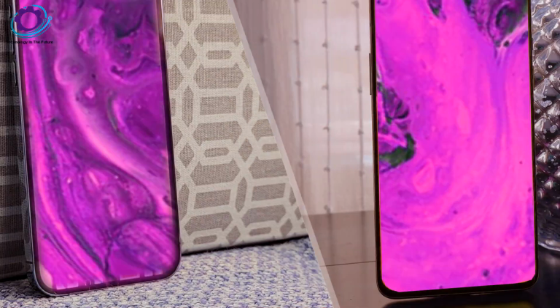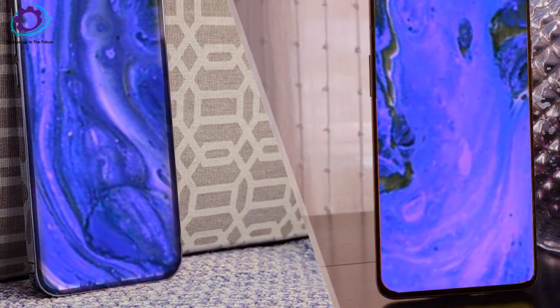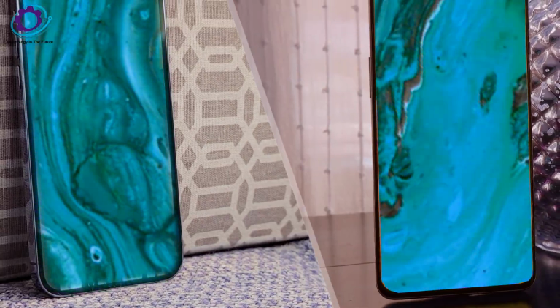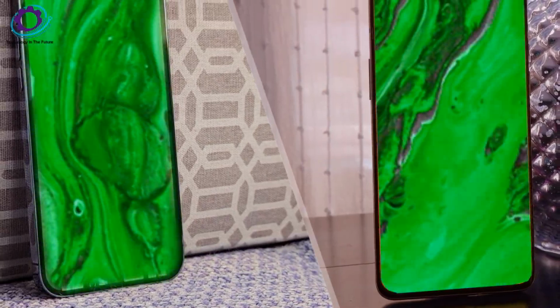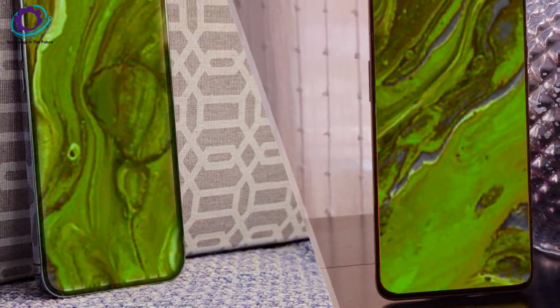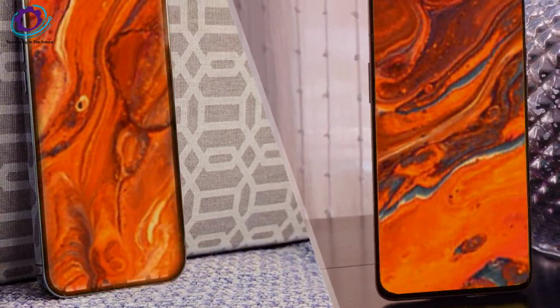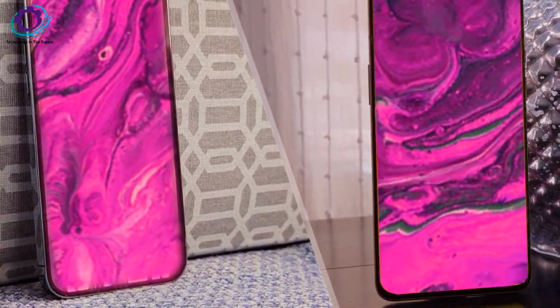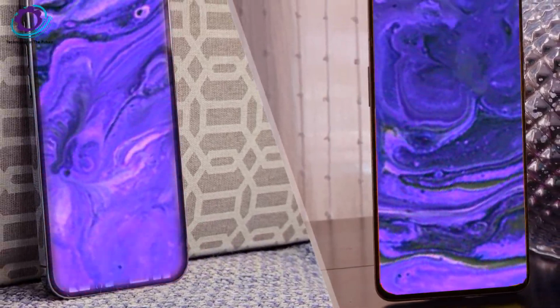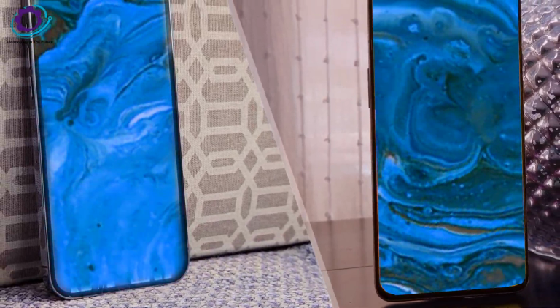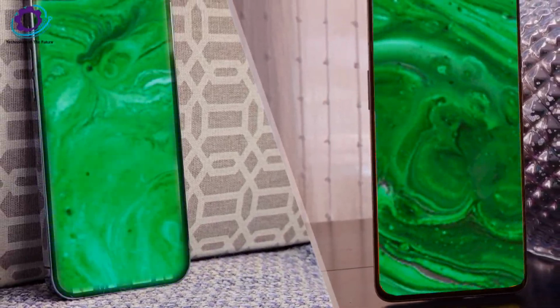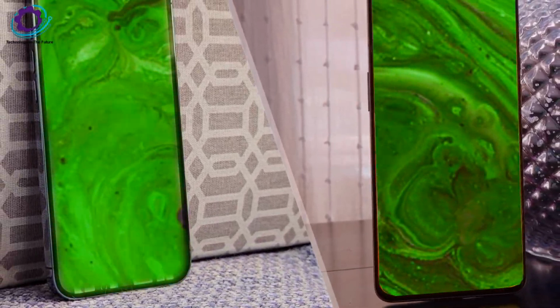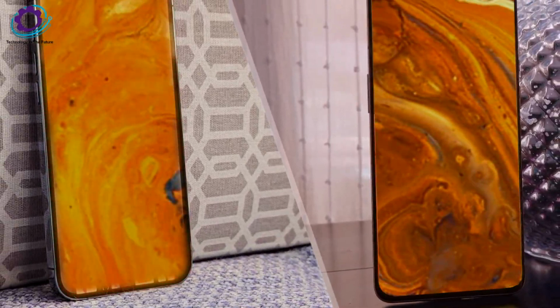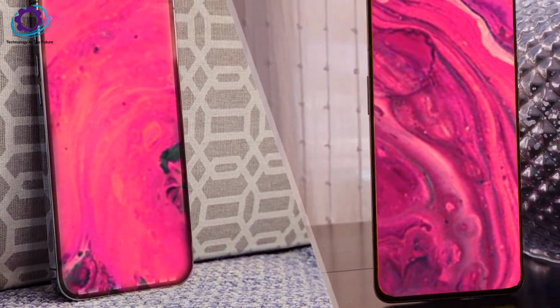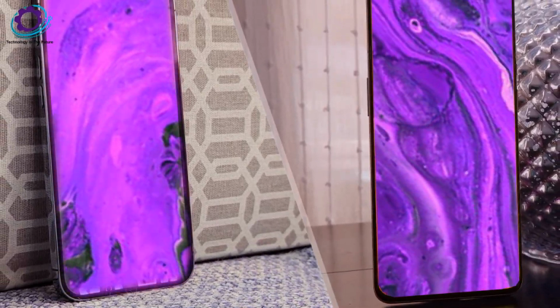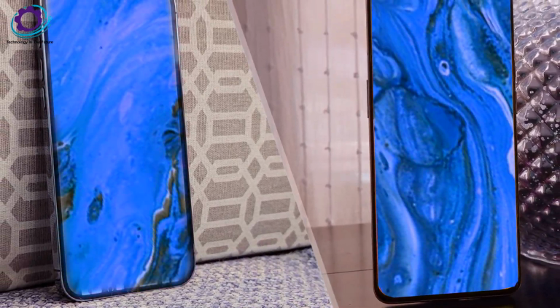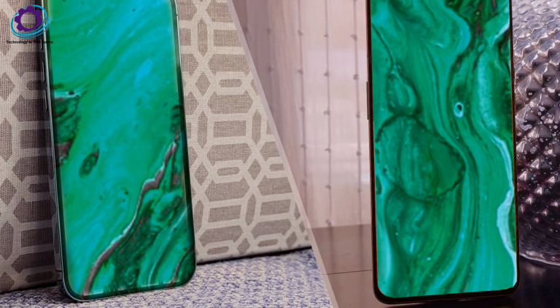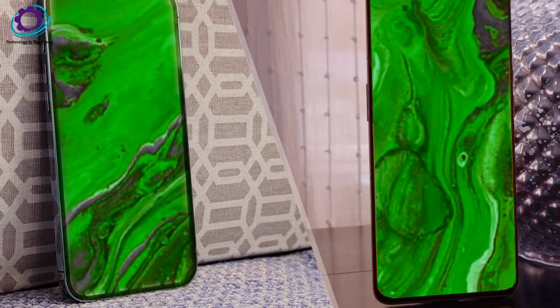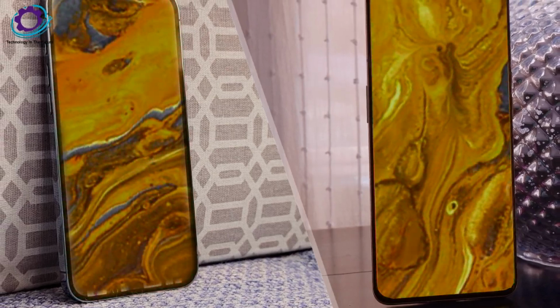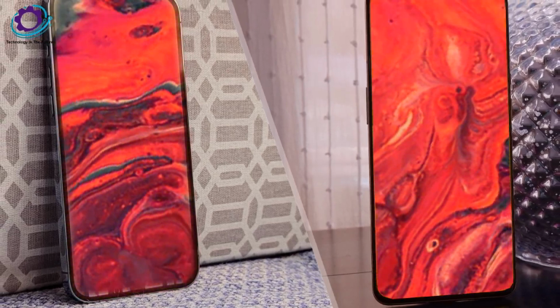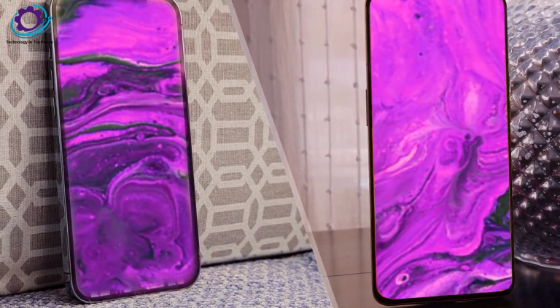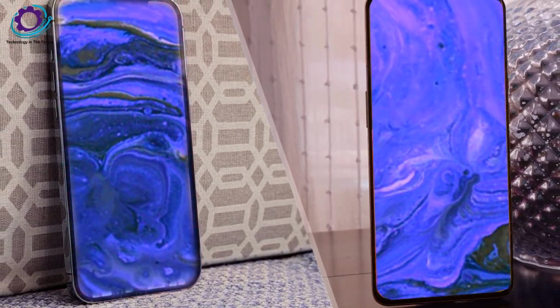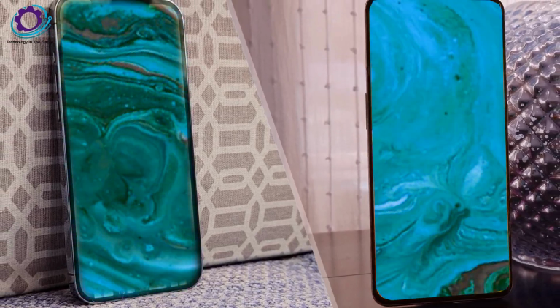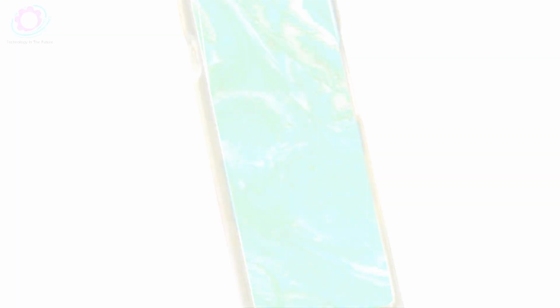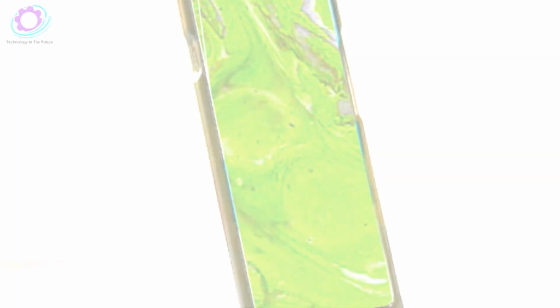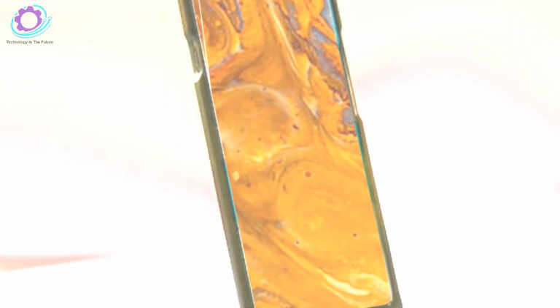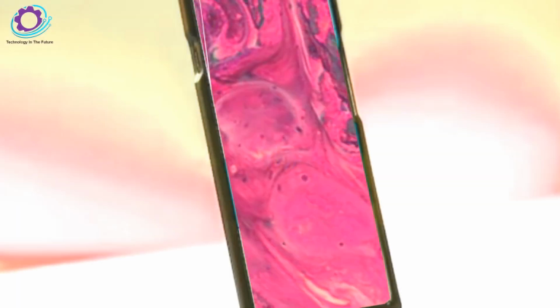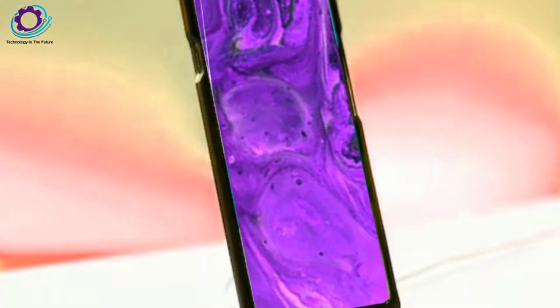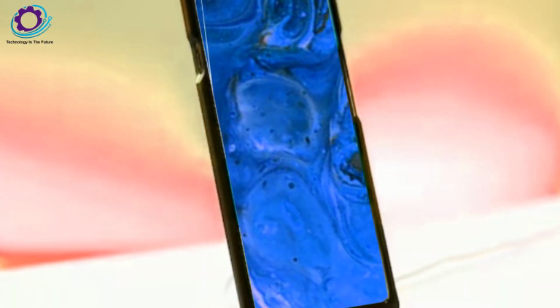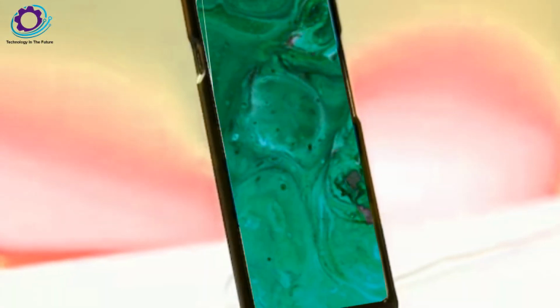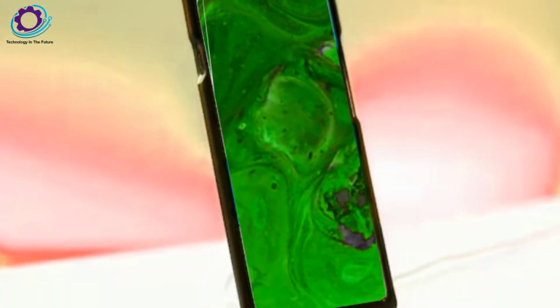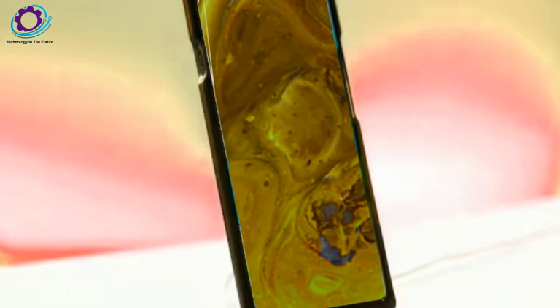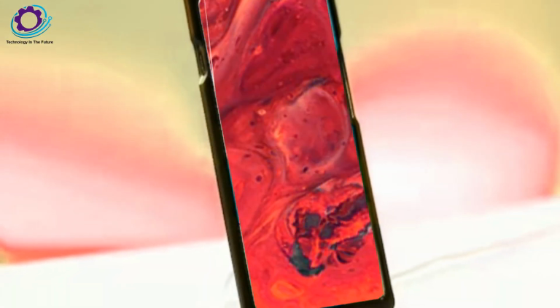Without a question, it will be an extremely powerful device. OnePlus is going all out, and the OnePlus 12 is a must-have flagship phone.